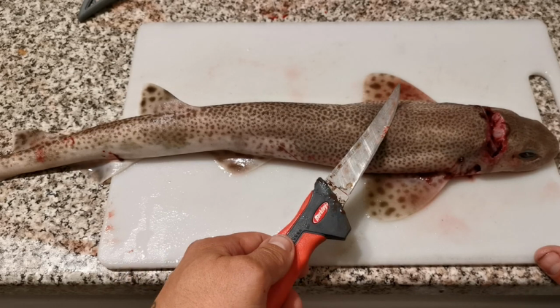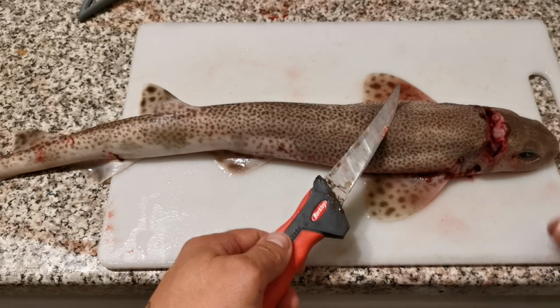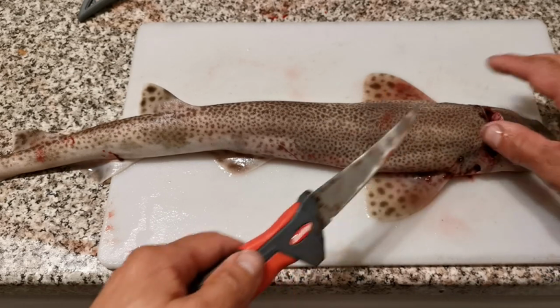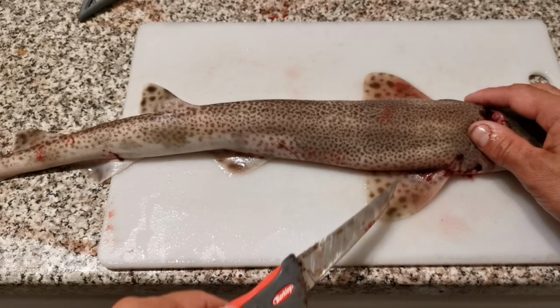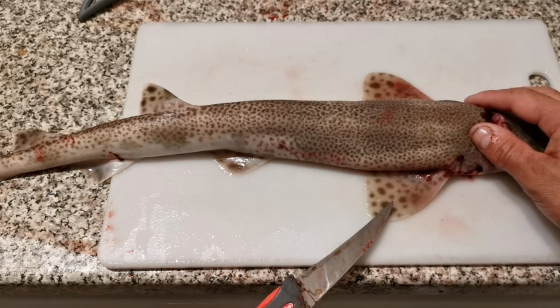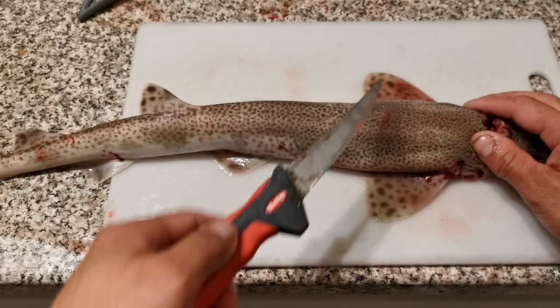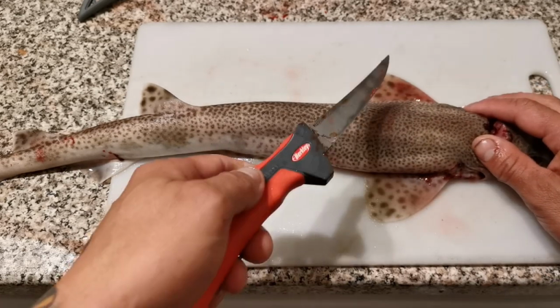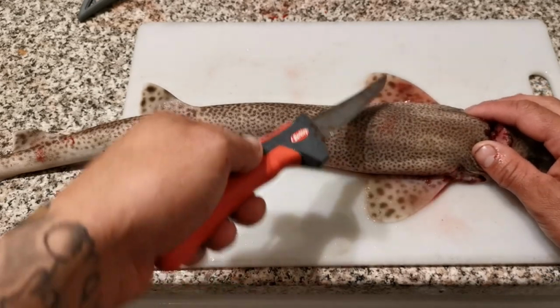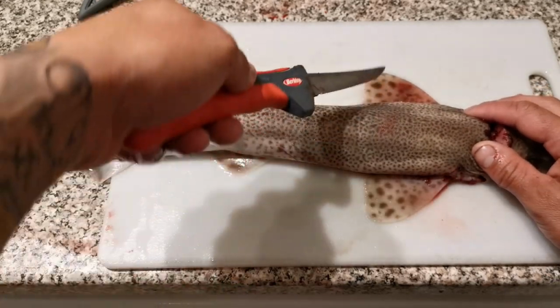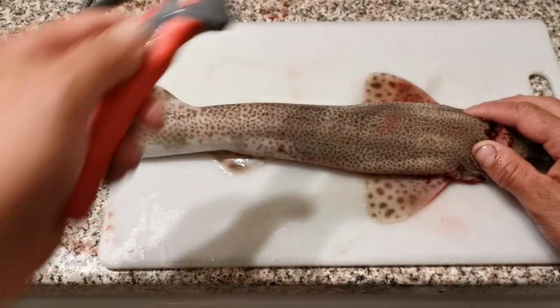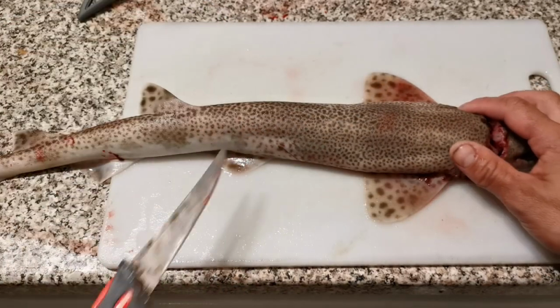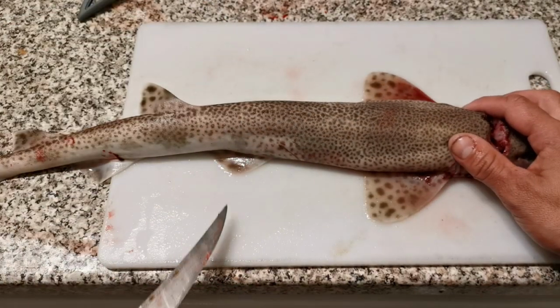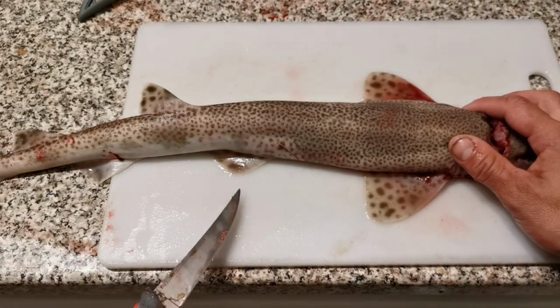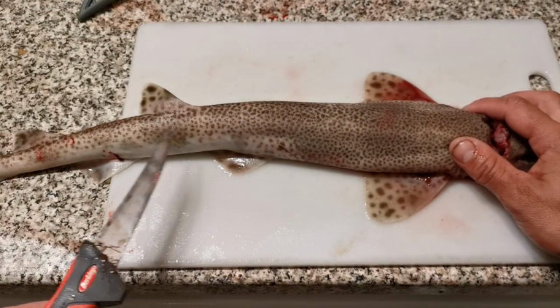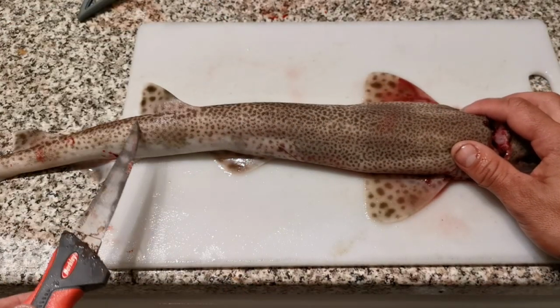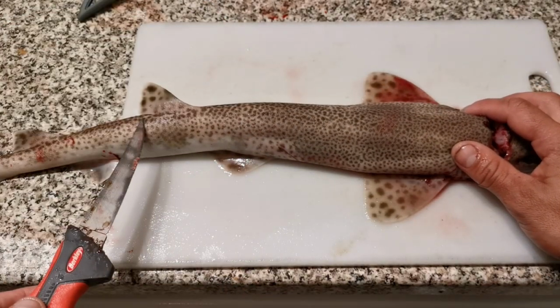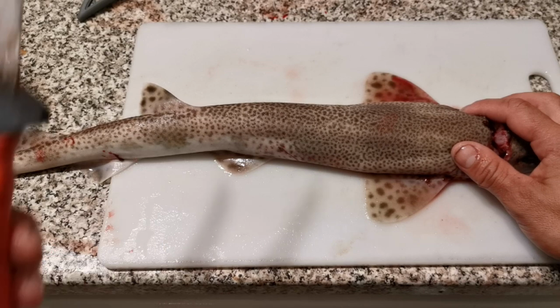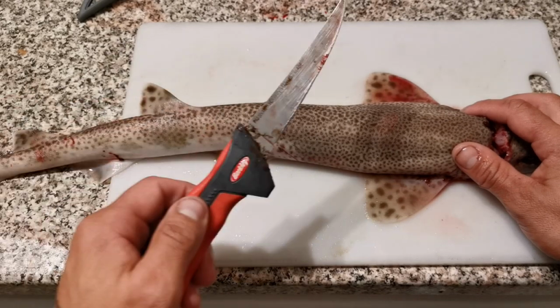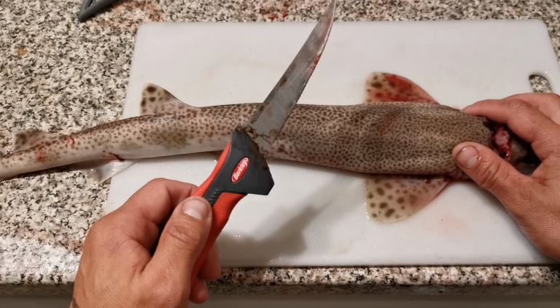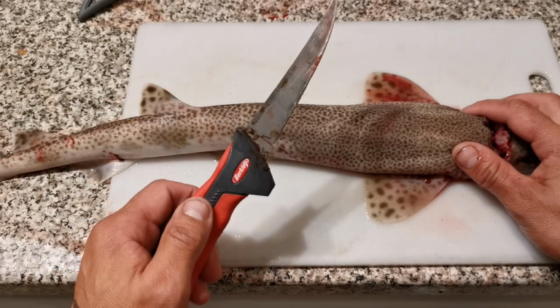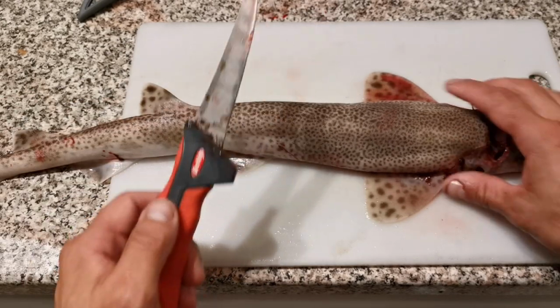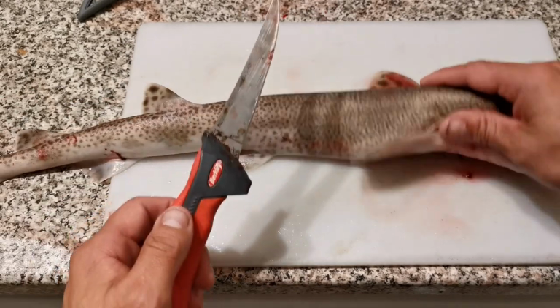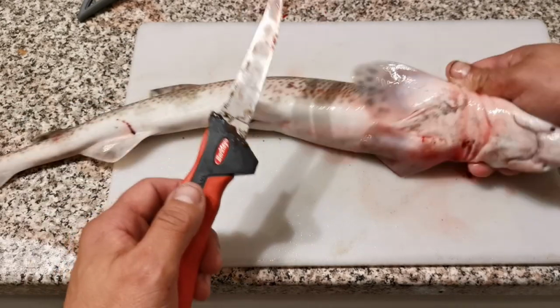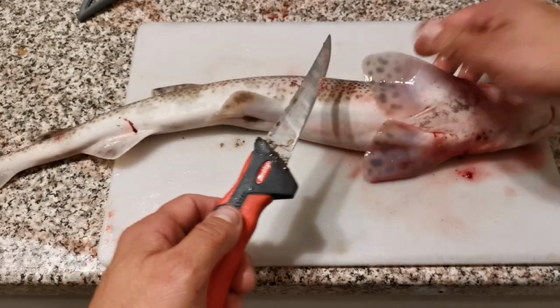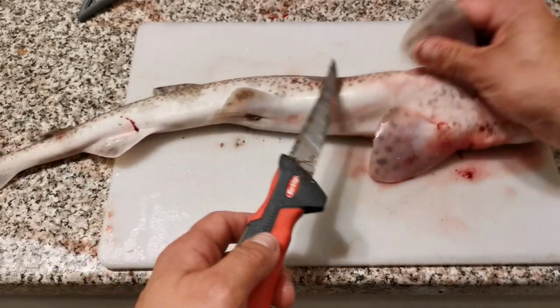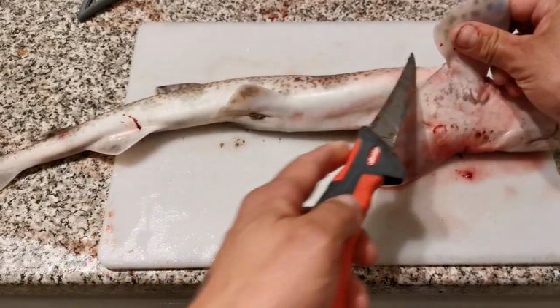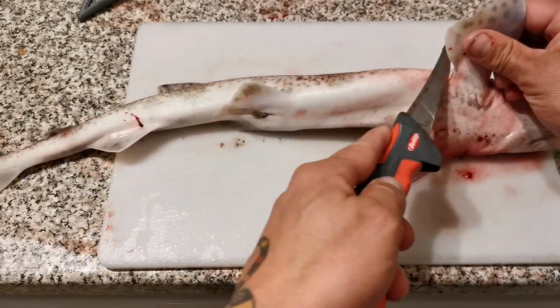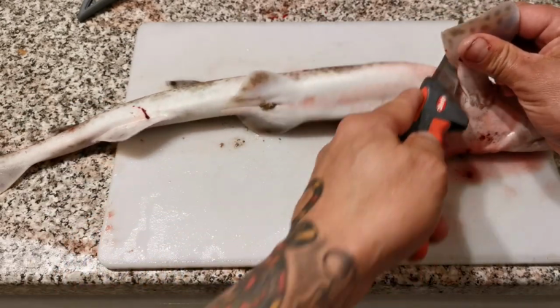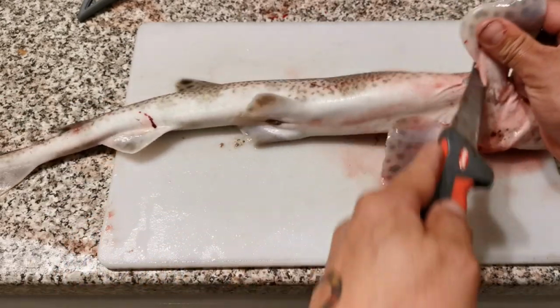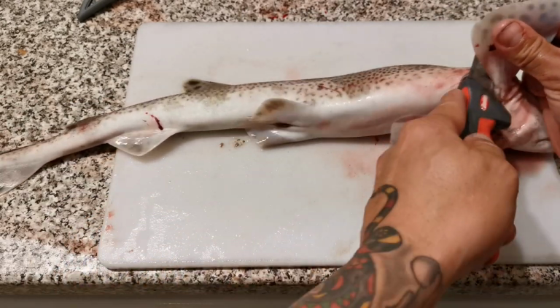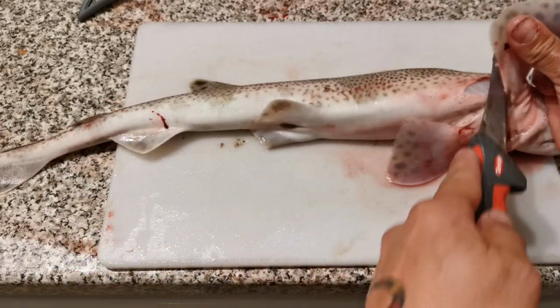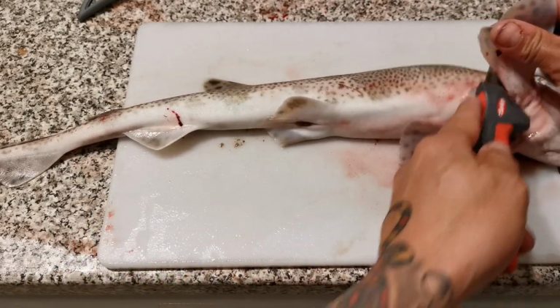We're going to start by taking these fins off — all of these fins, the ones here, here, and here. You need a very sharp knife, so take that off.